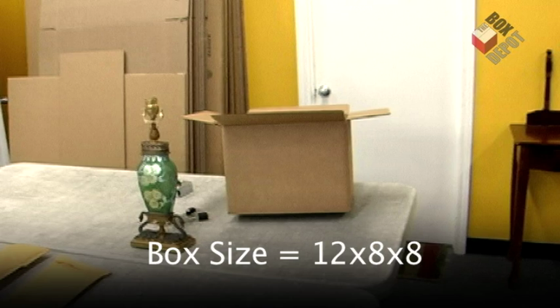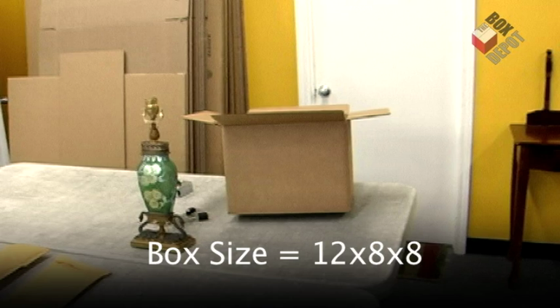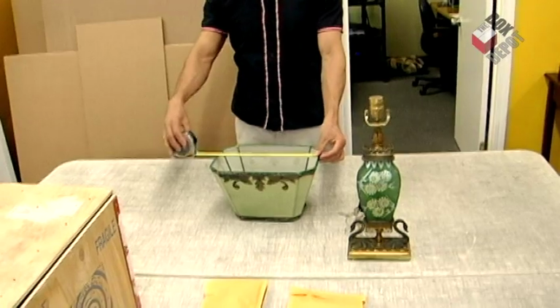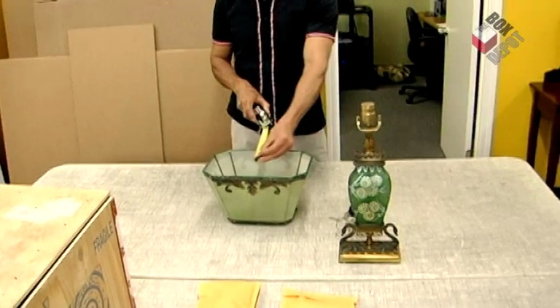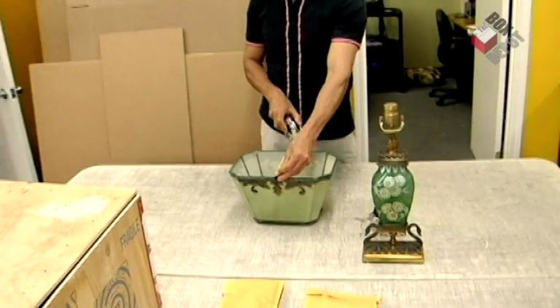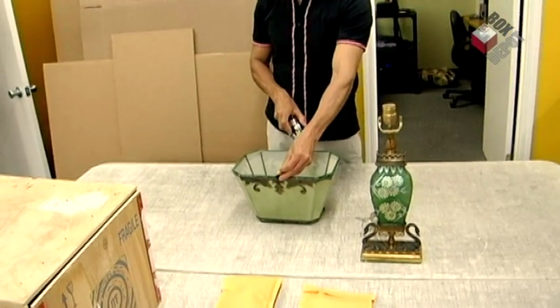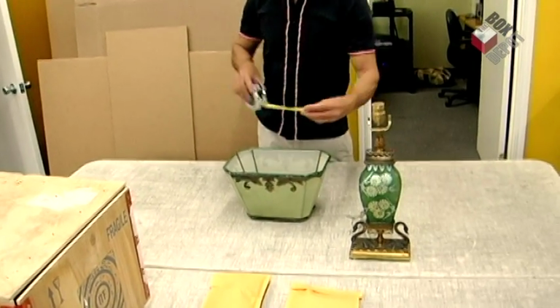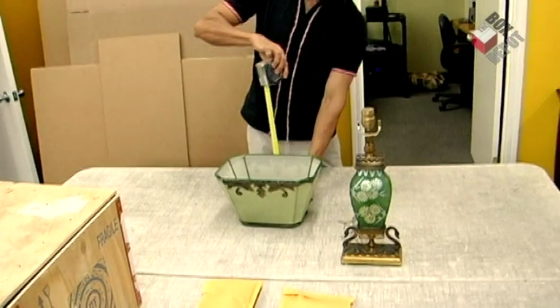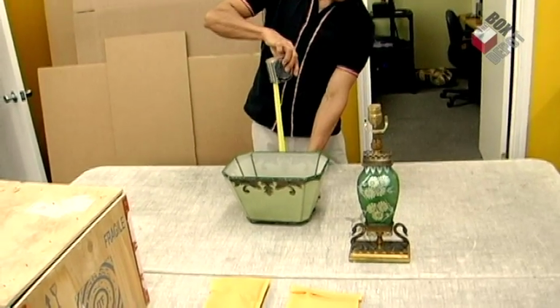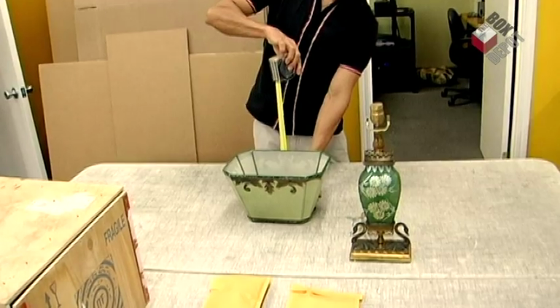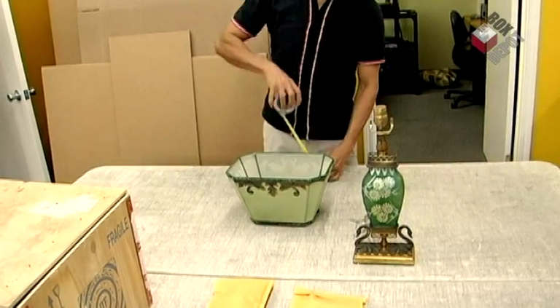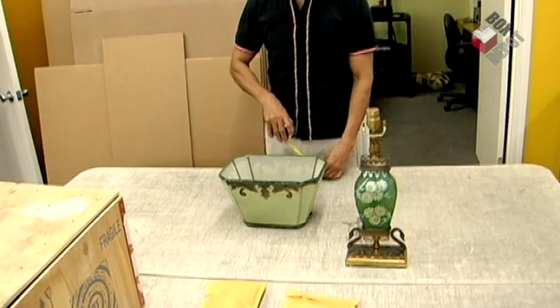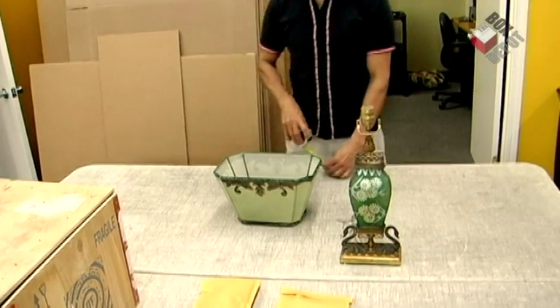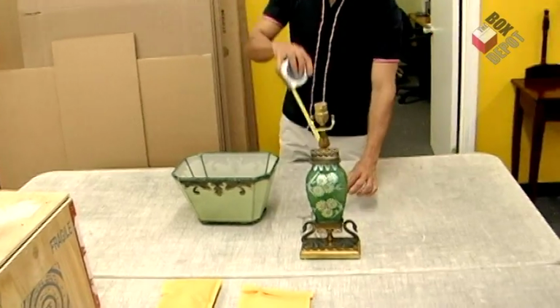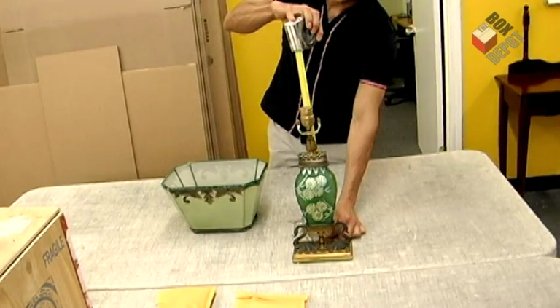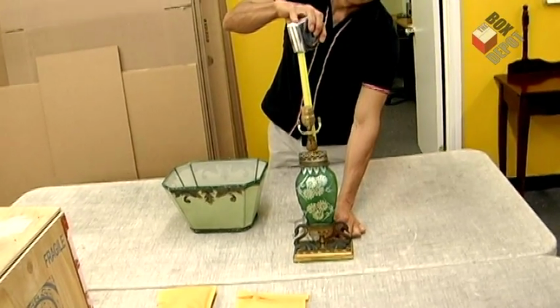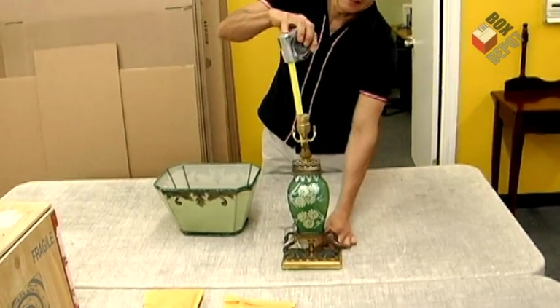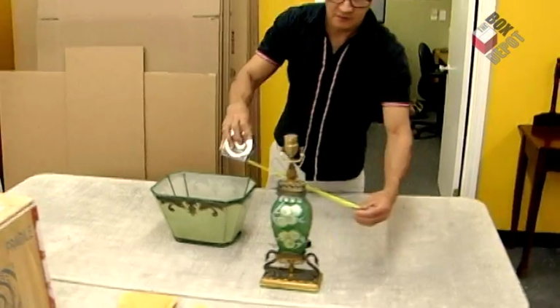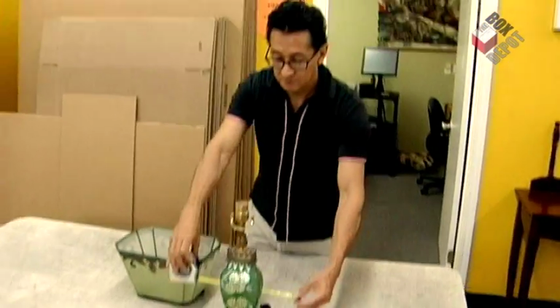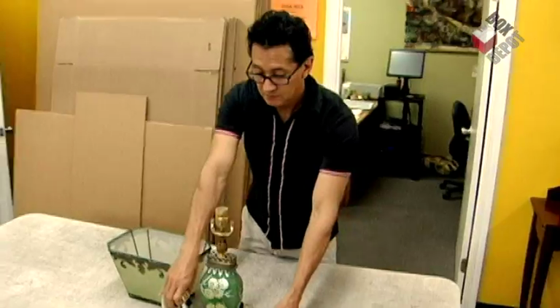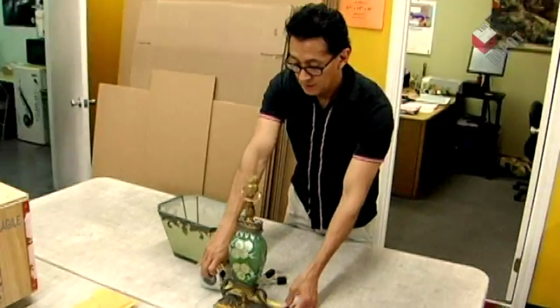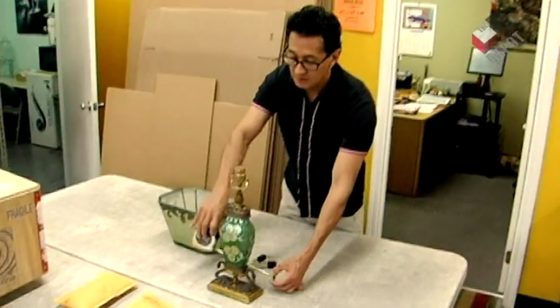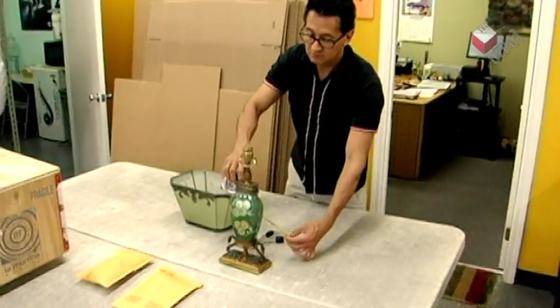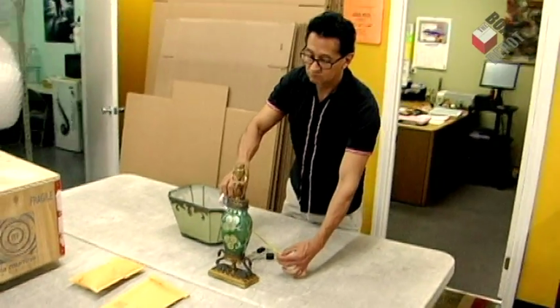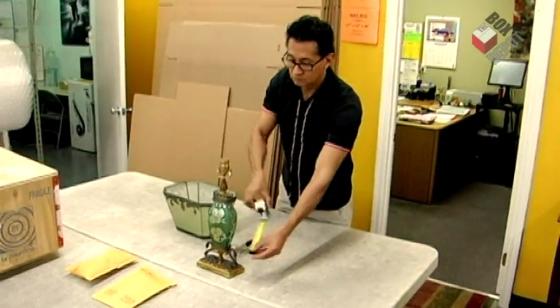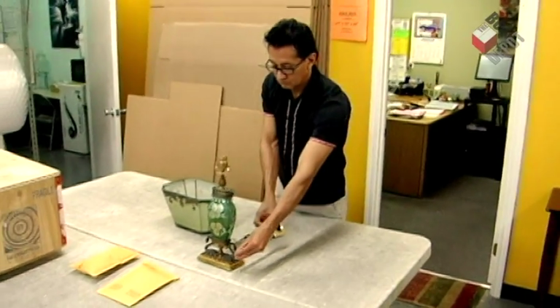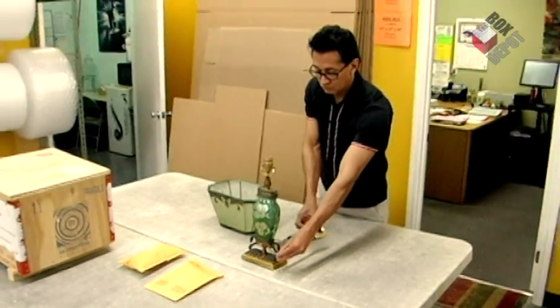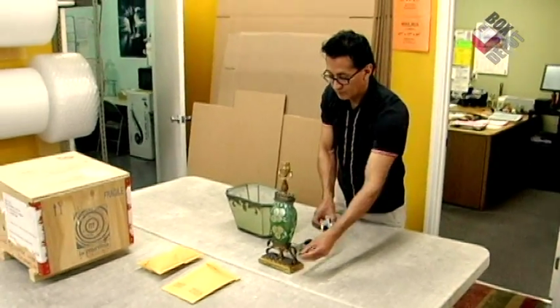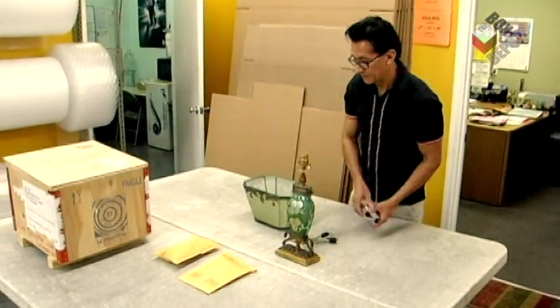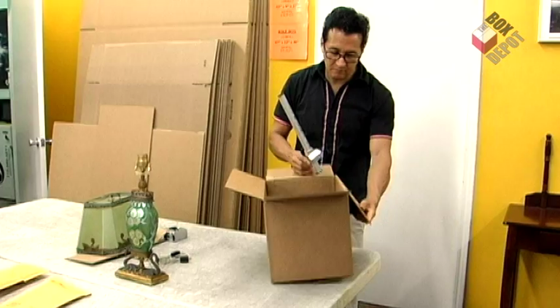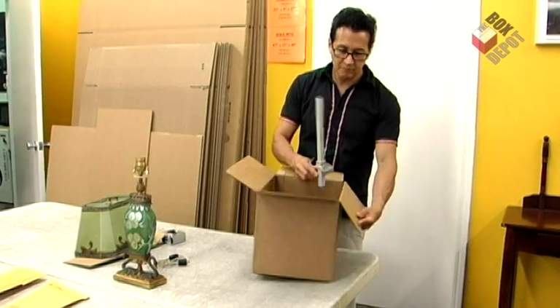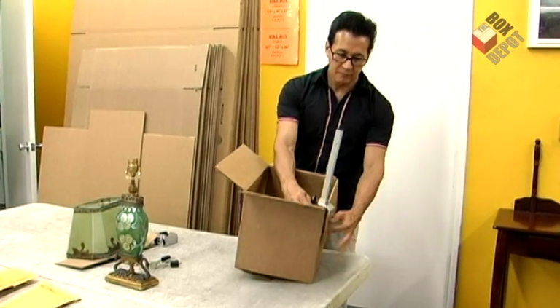First we just measure the object to make sure that it fits in the box correctly. Normally you want to leave two inches of space between the object and the box.